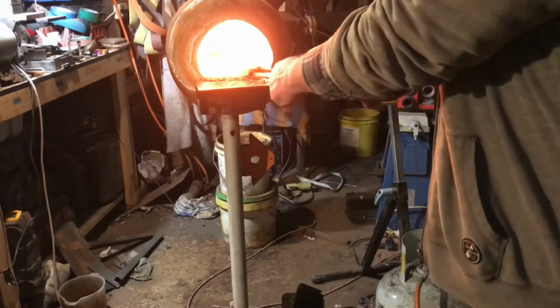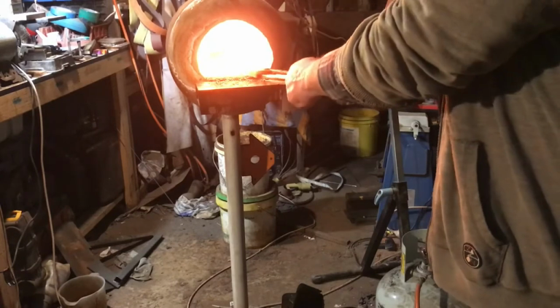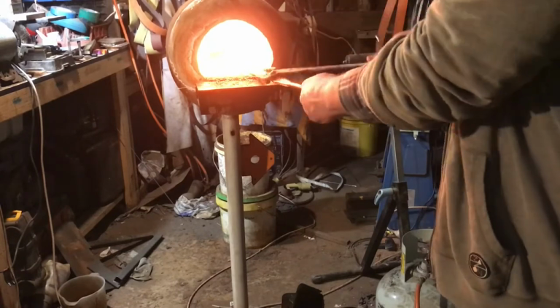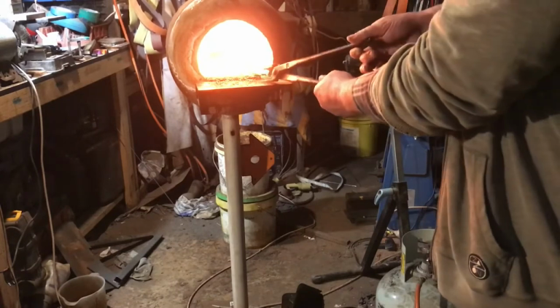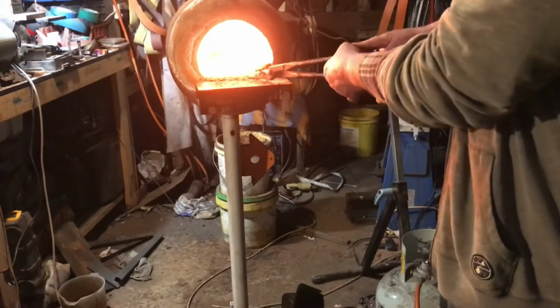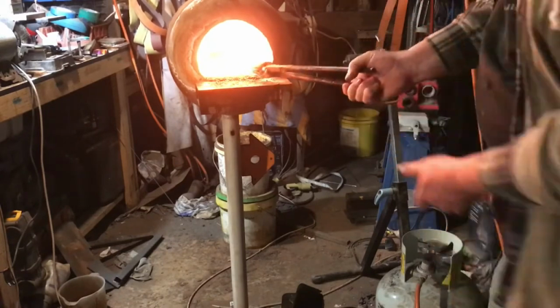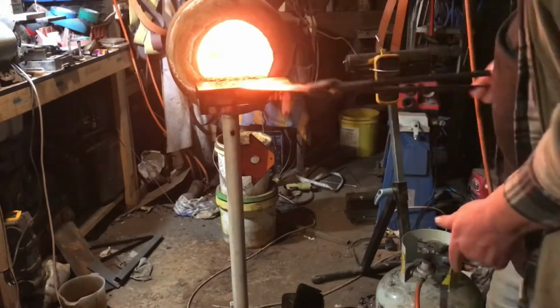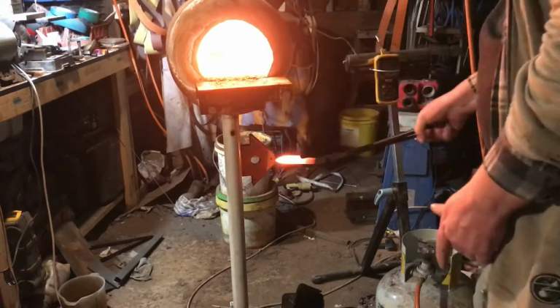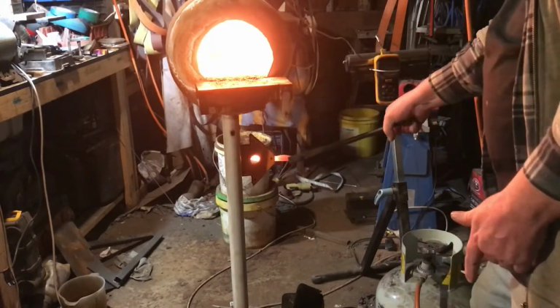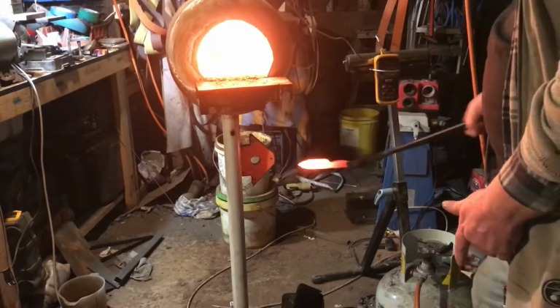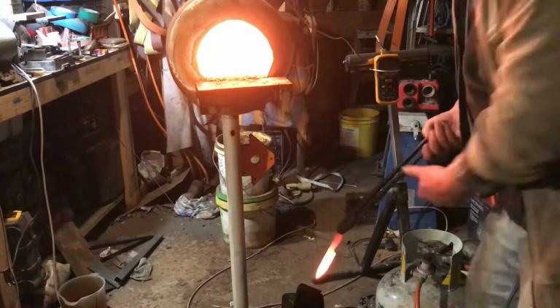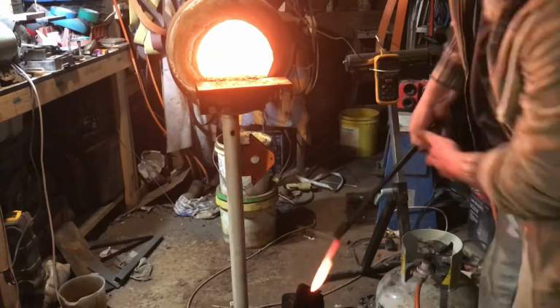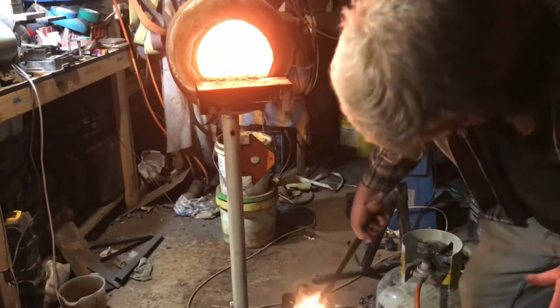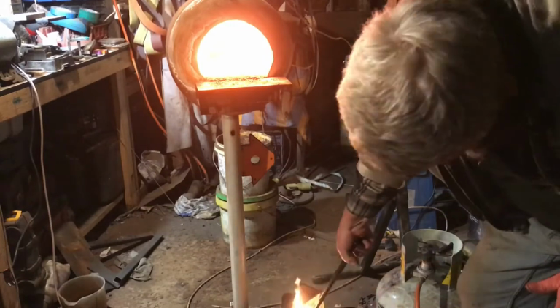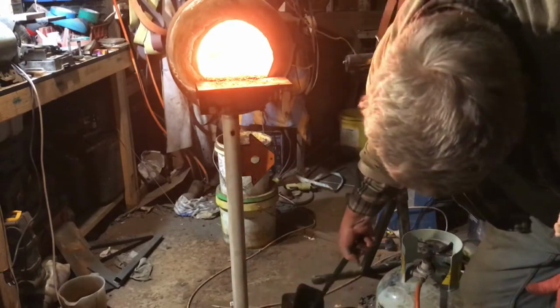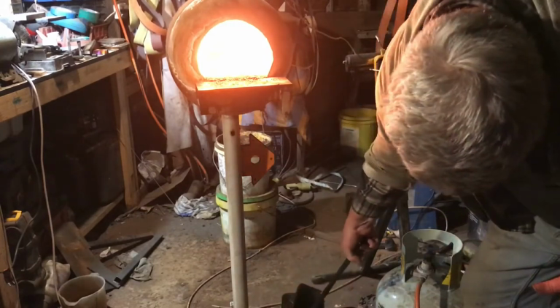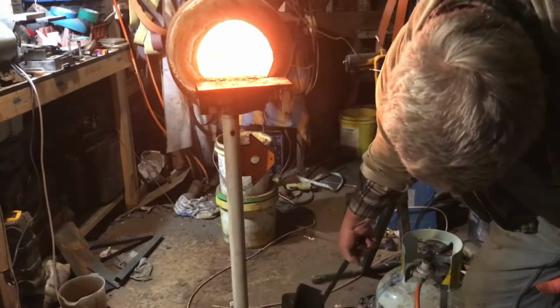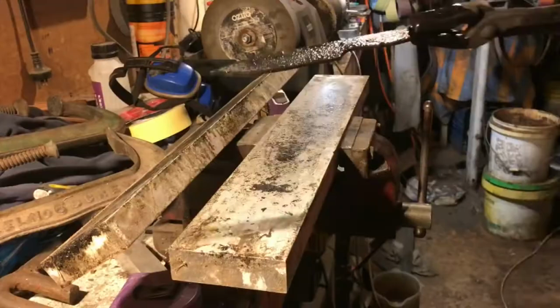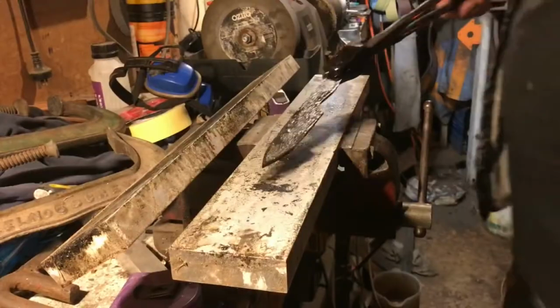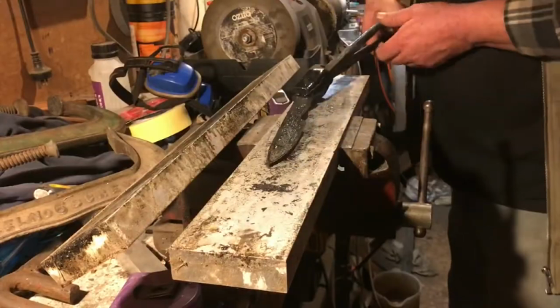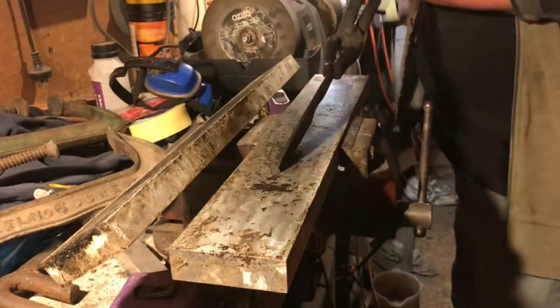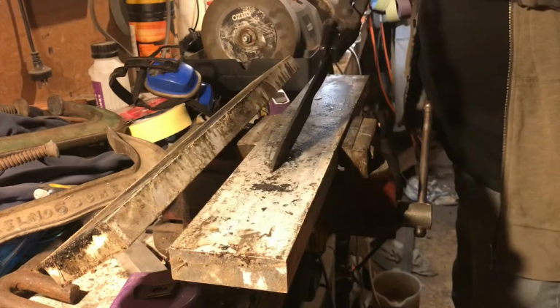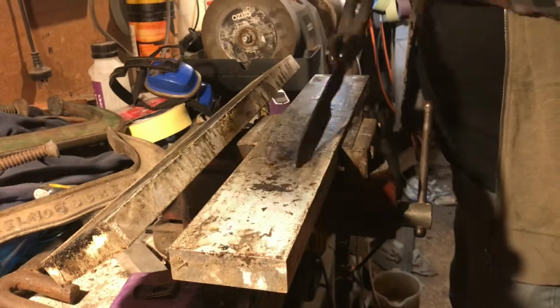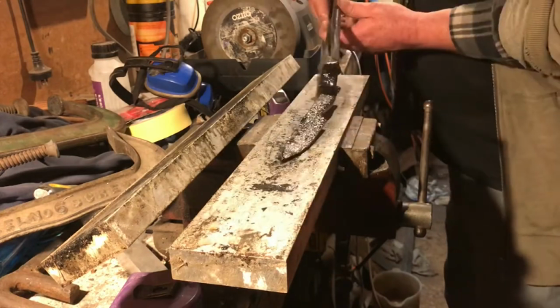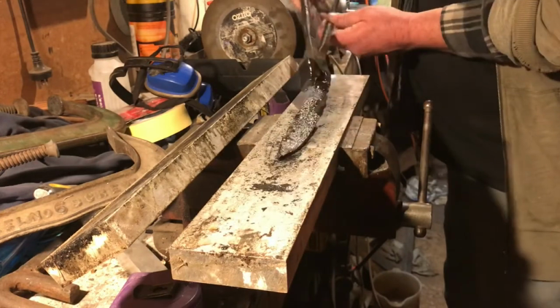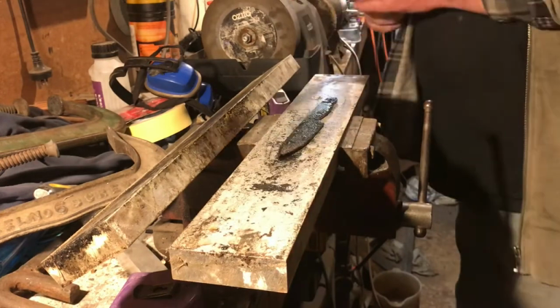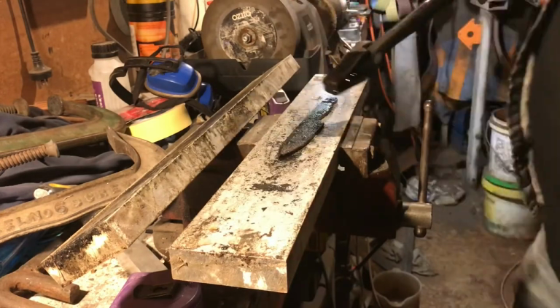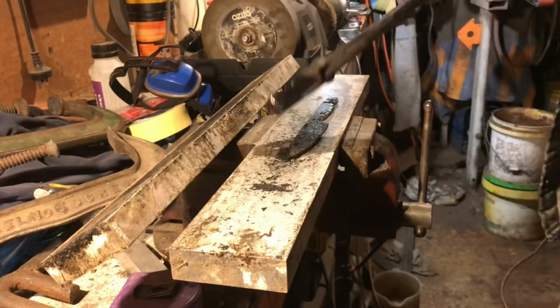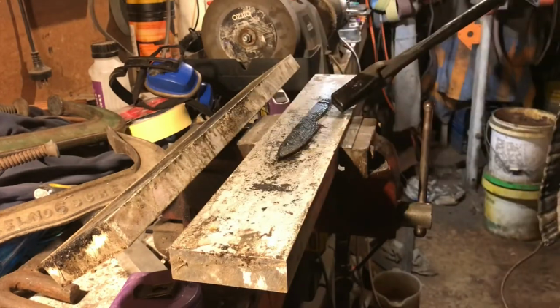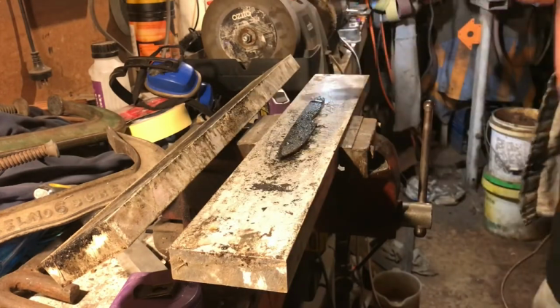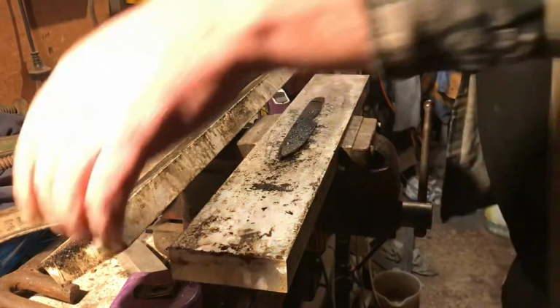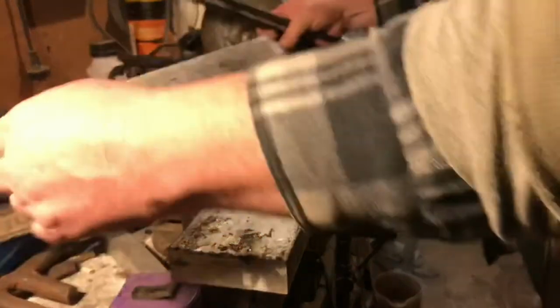I'm going to take it out and test it — non-magnetic, beautiful — straight down into the oil. Just a little swirl of motion to help it lose the heat quickly, and then we're across onto the aluminium quench plates.